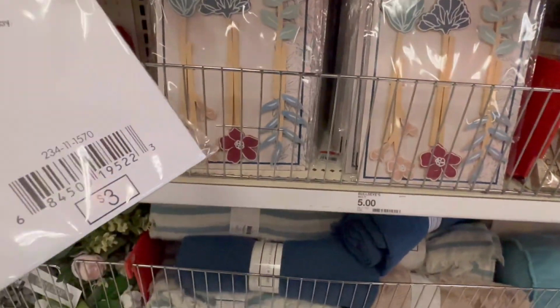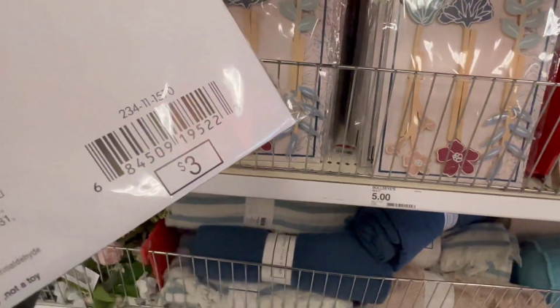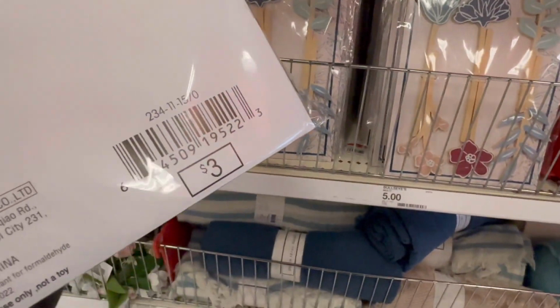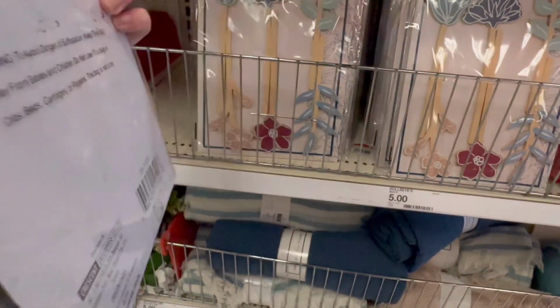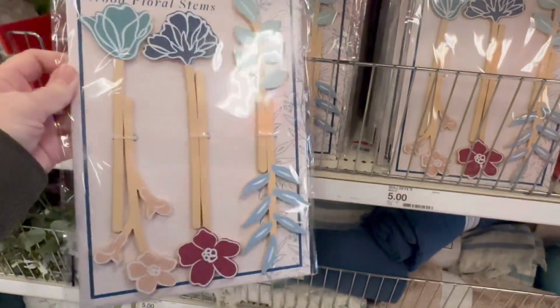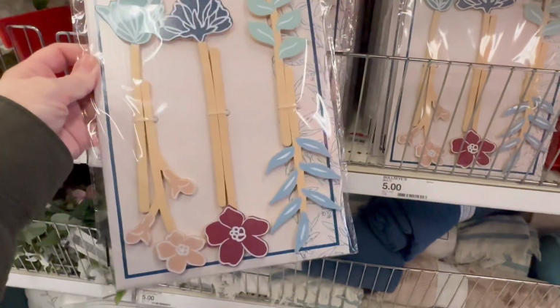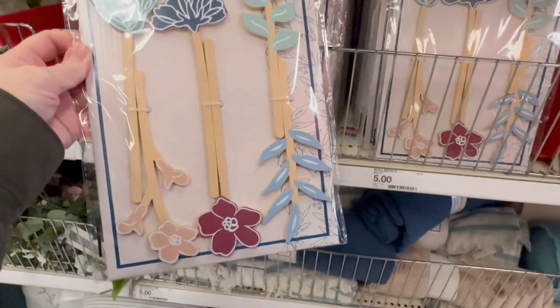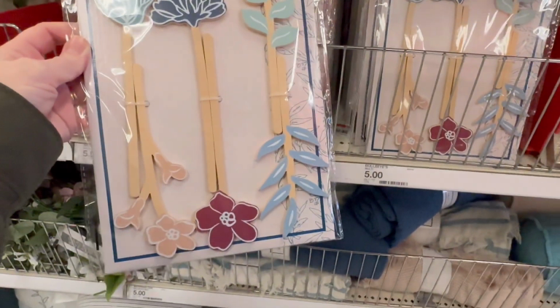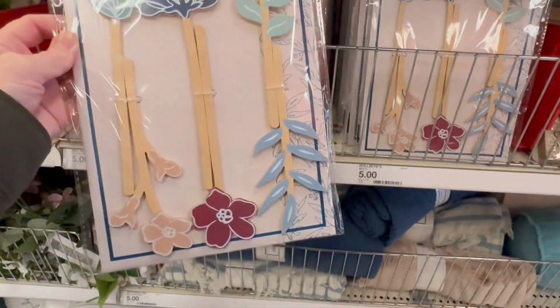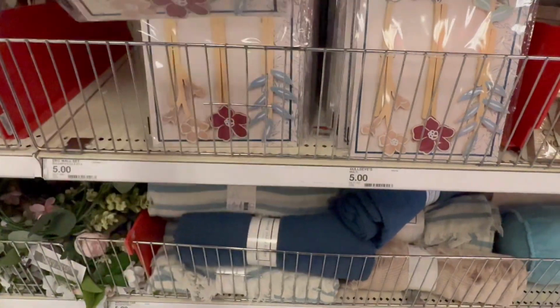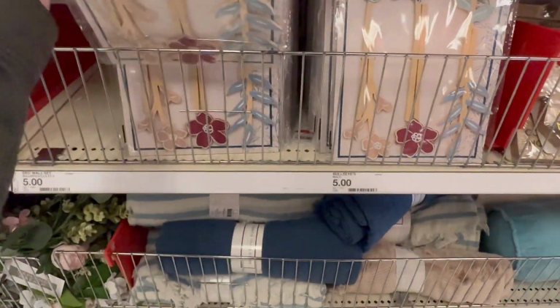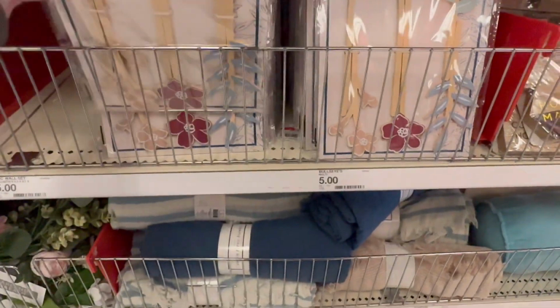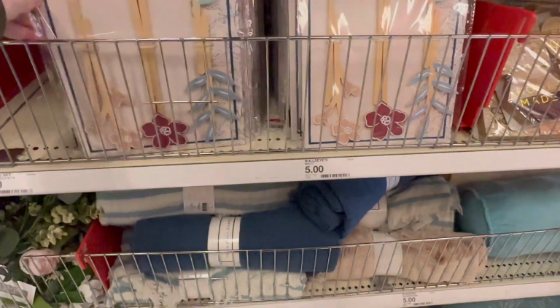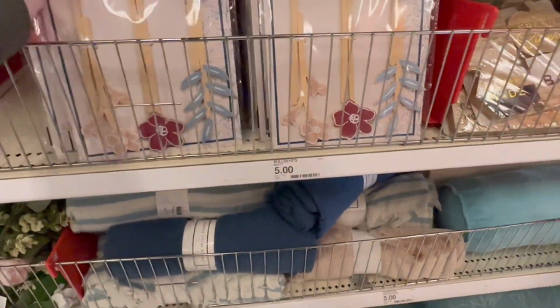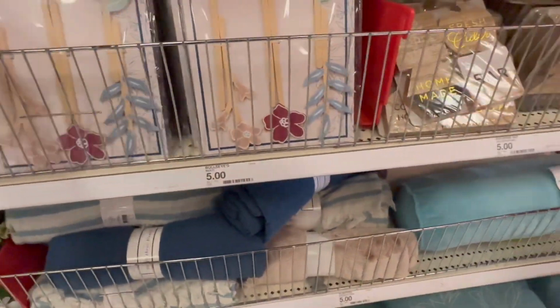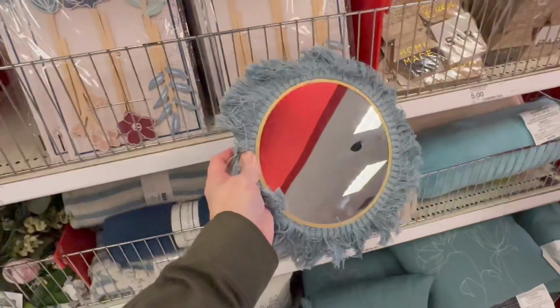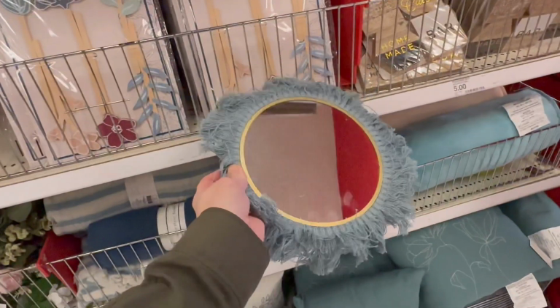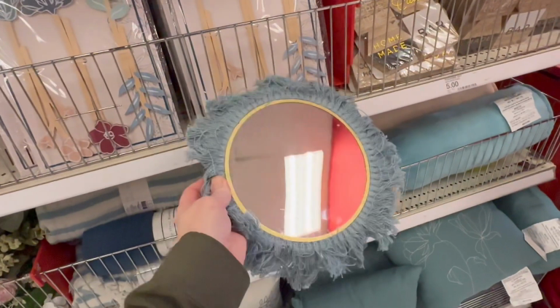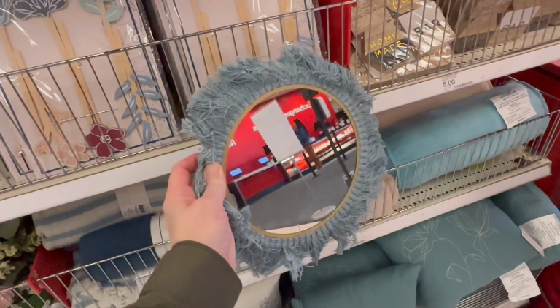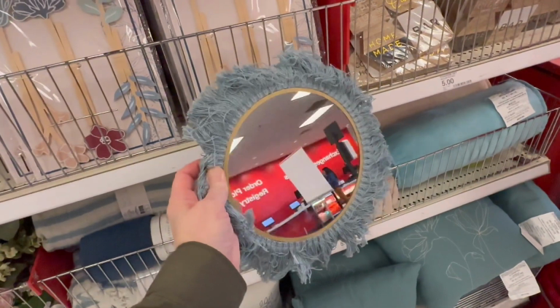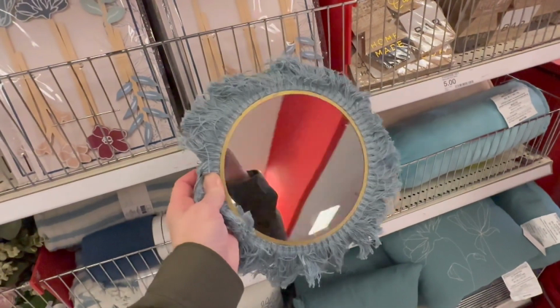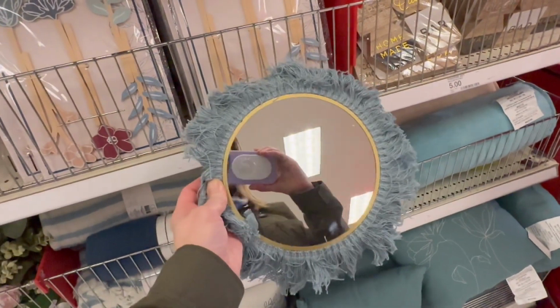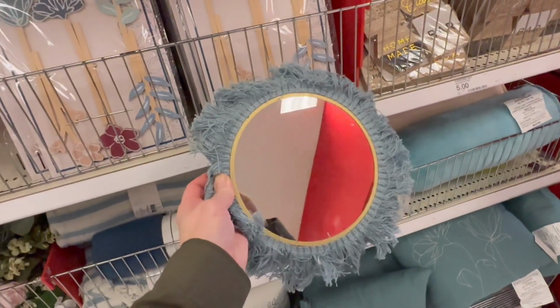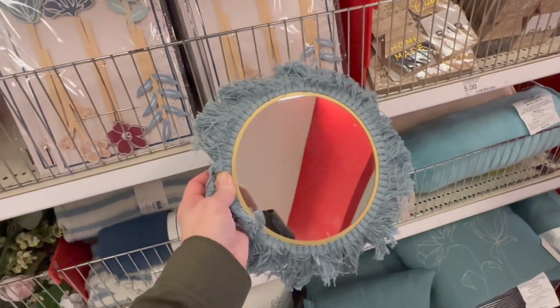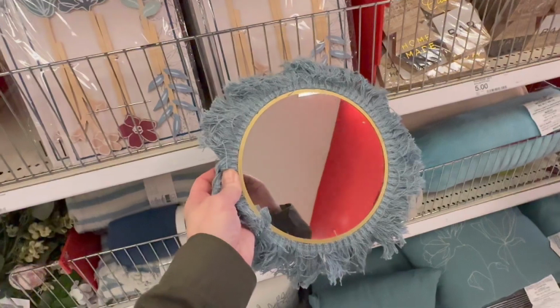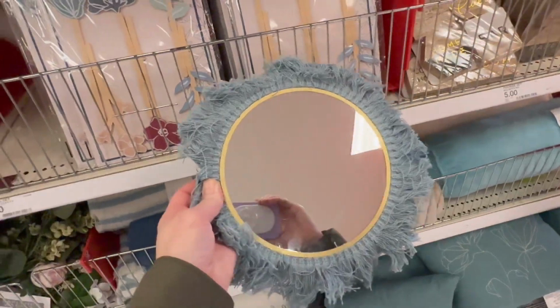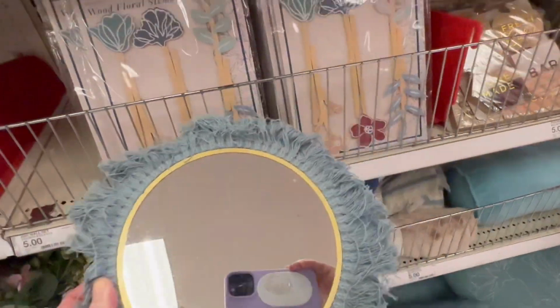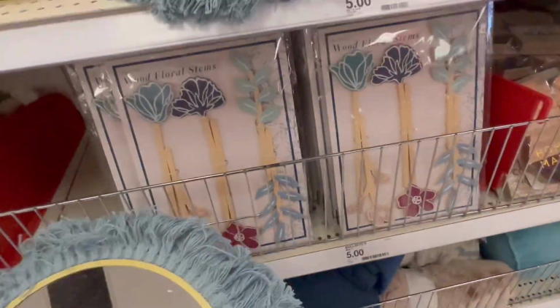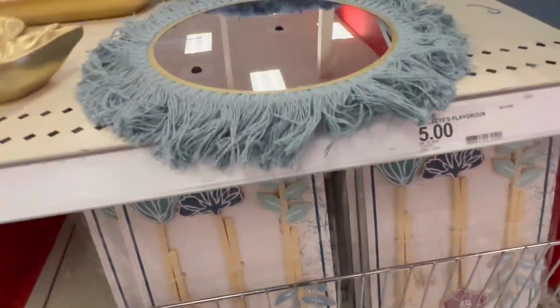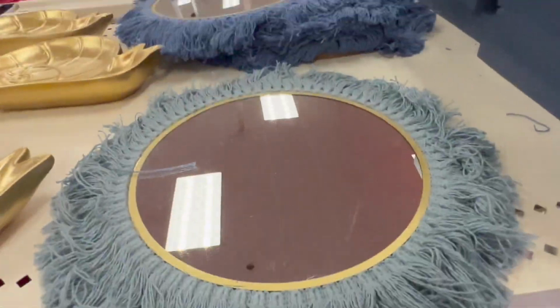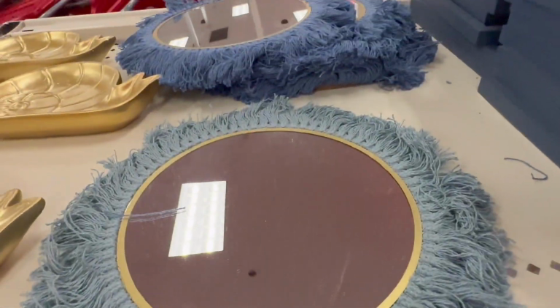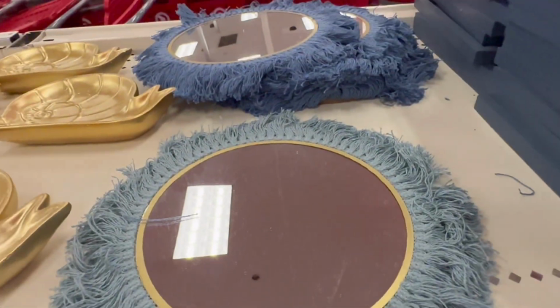Three dollars for these. Here's a mirror for five — they've got them in two different colors.